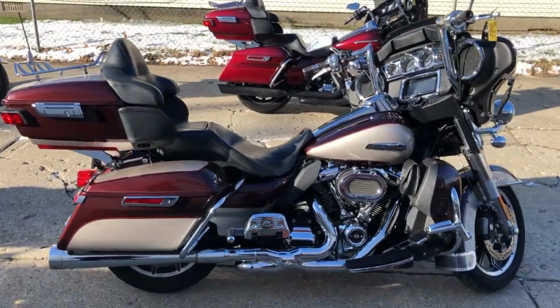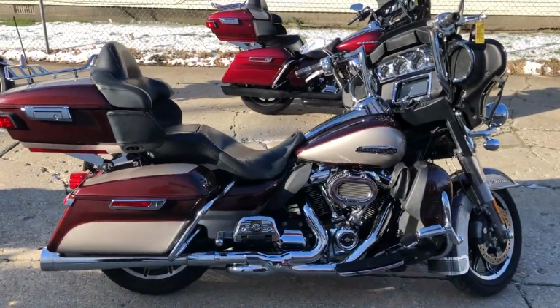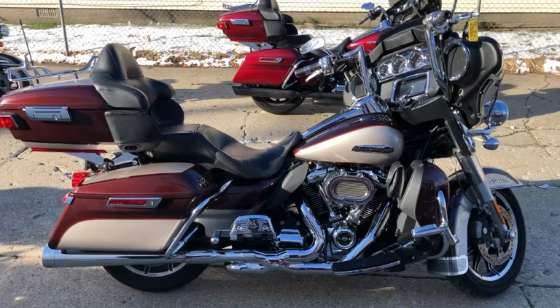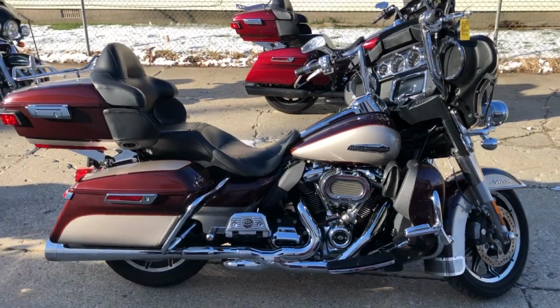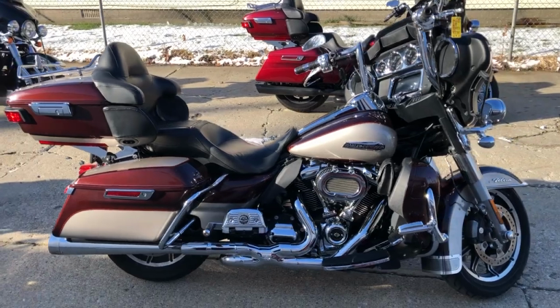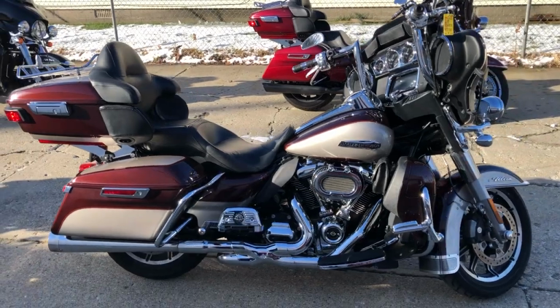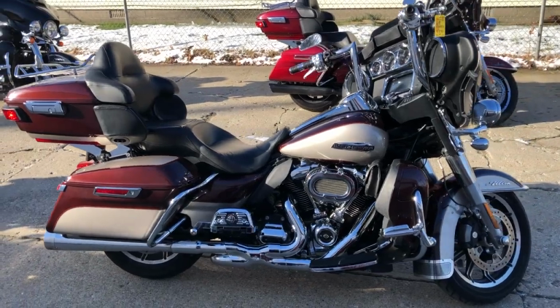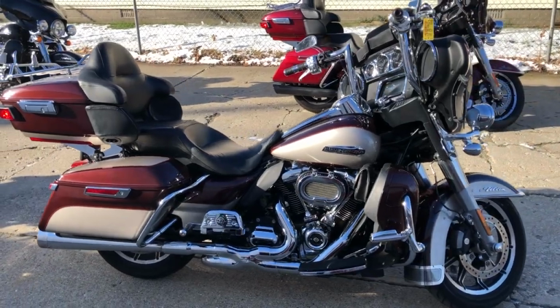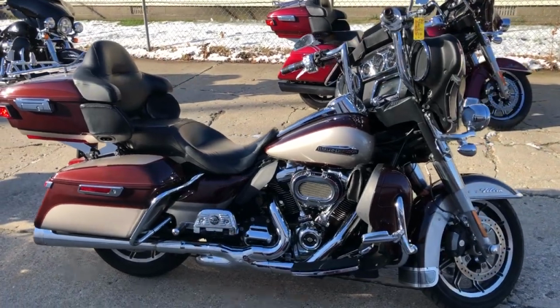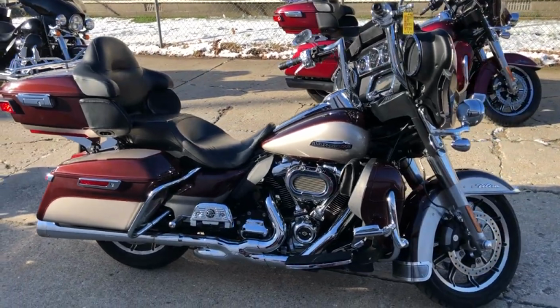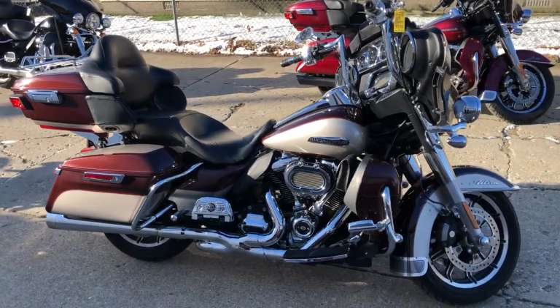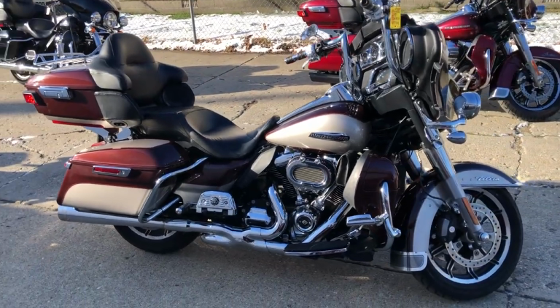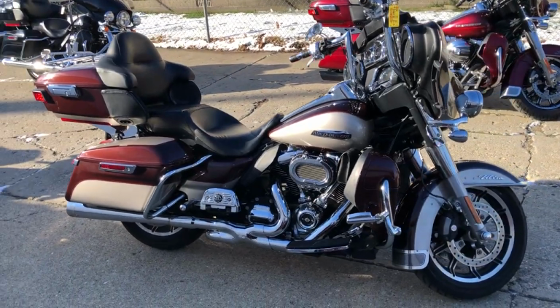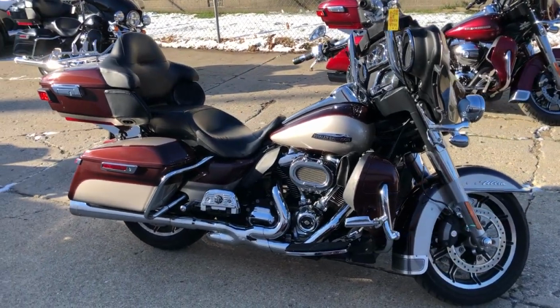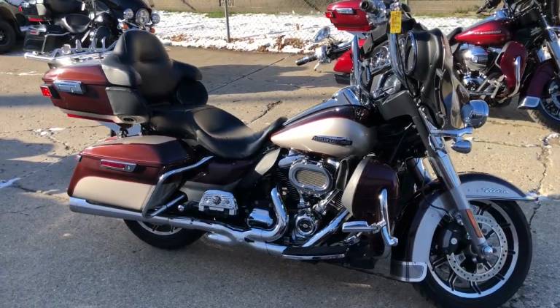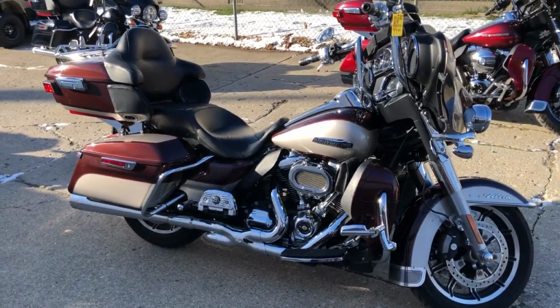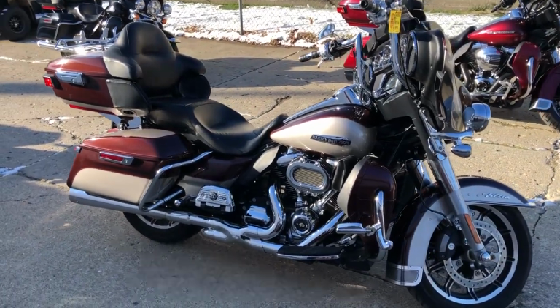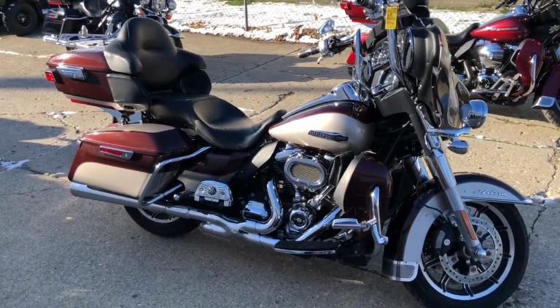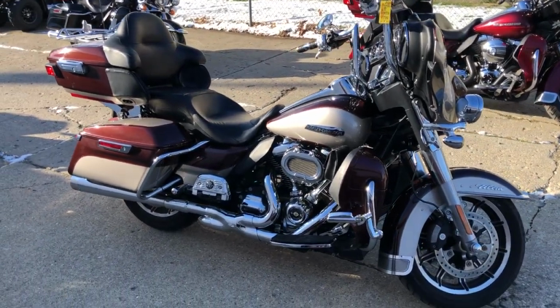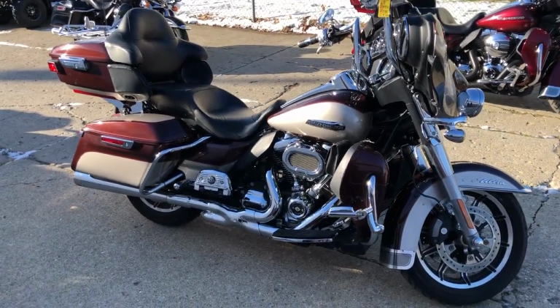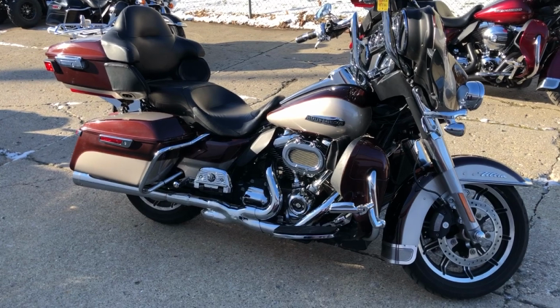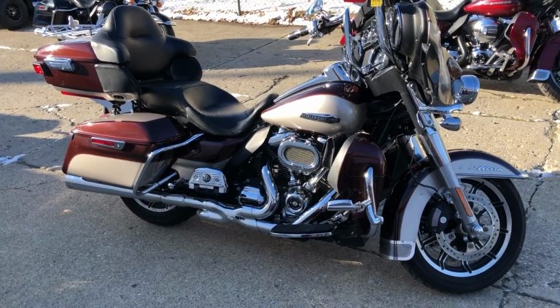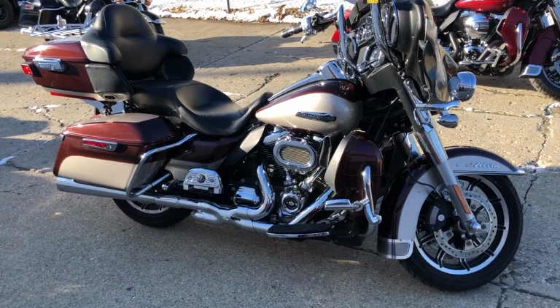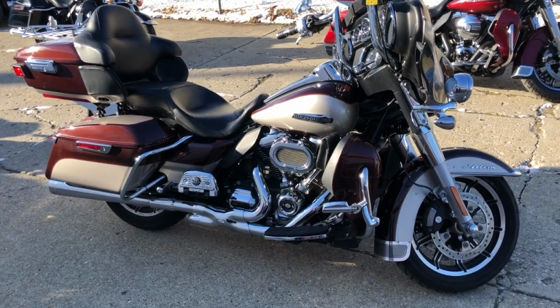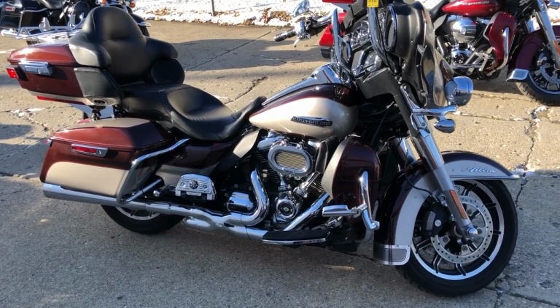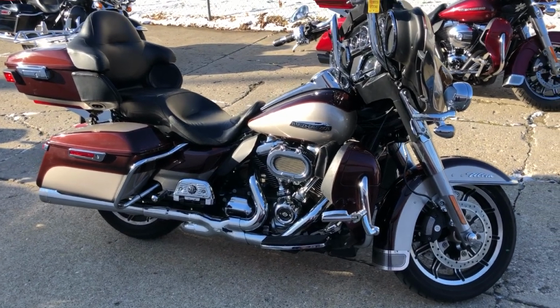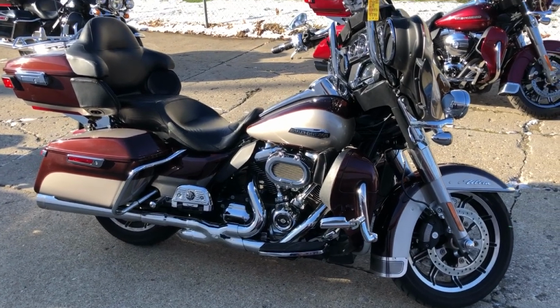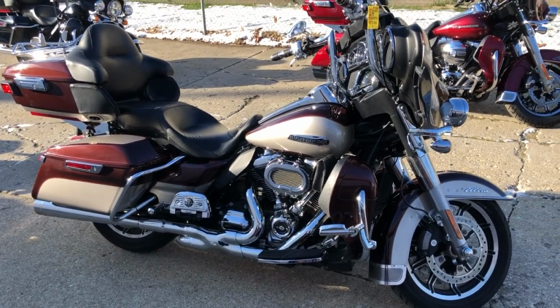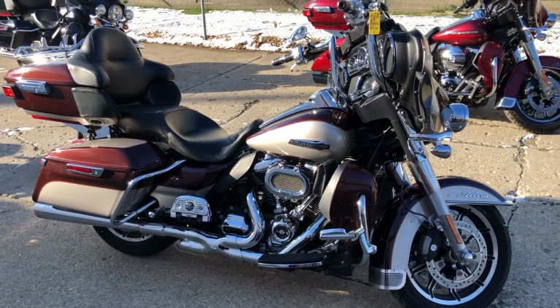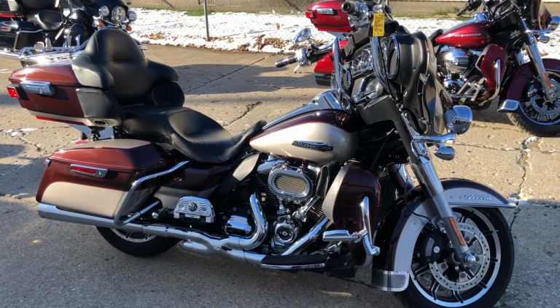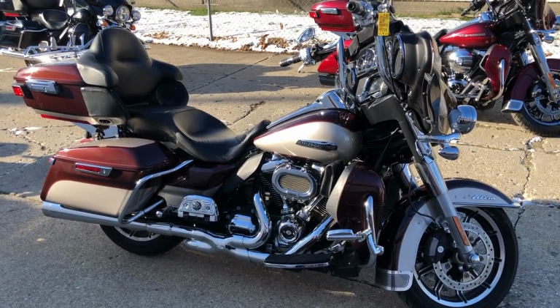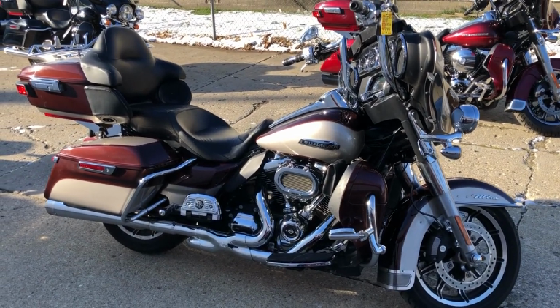Give us a call guys, don't miss this one. Sold new for over $26,000 — you can own it for $14,999. Call 810-648-9500.